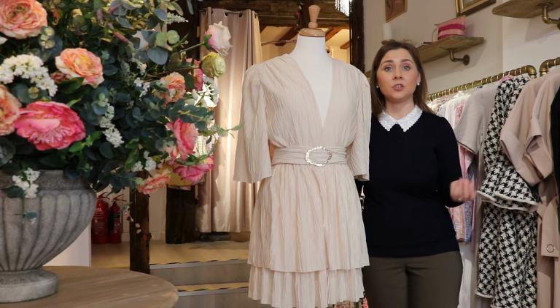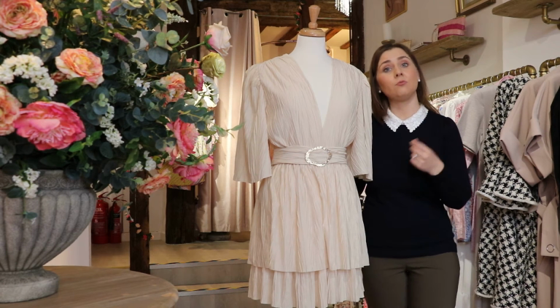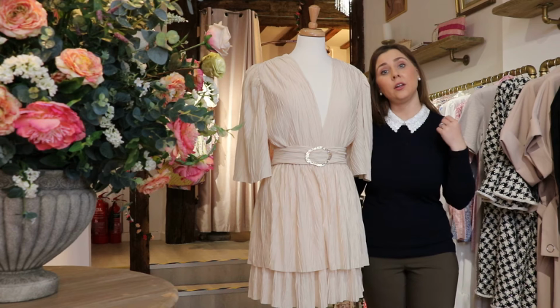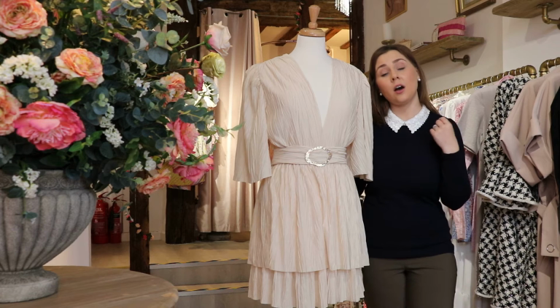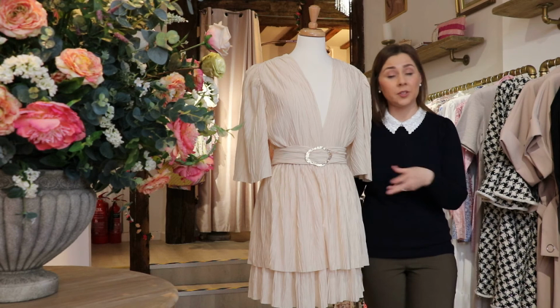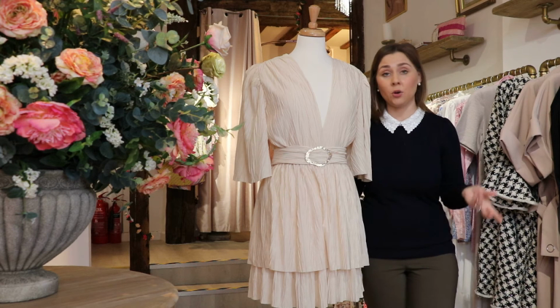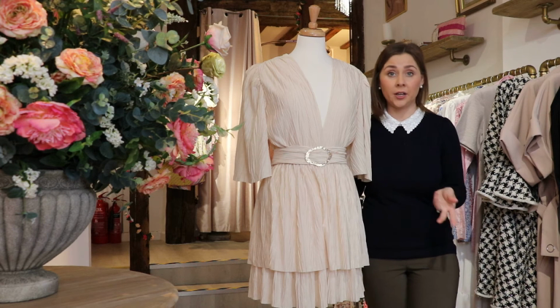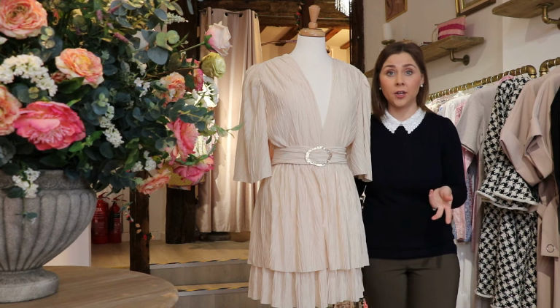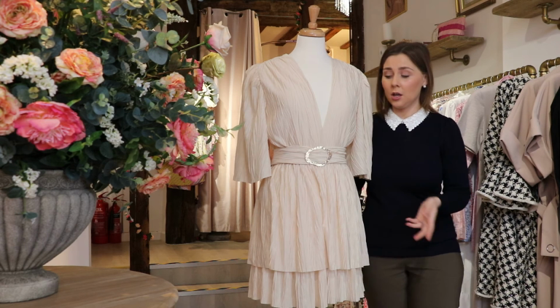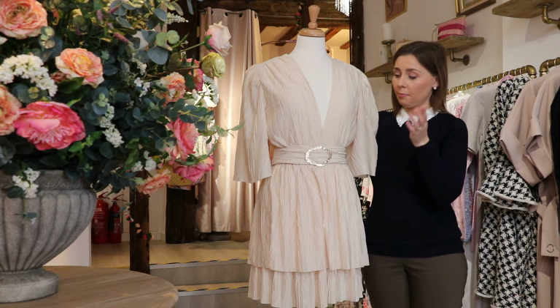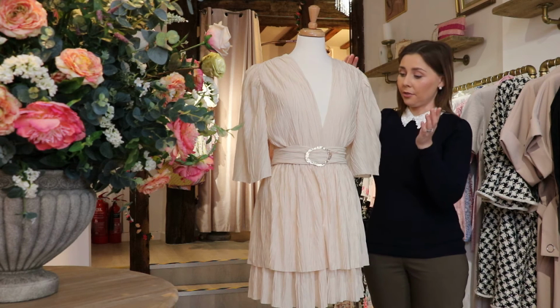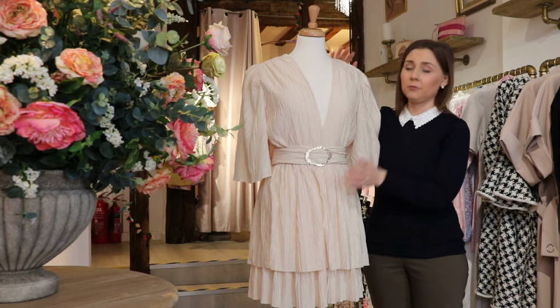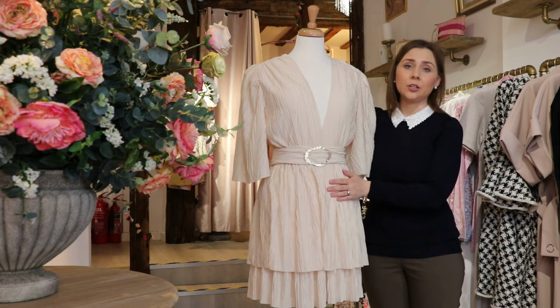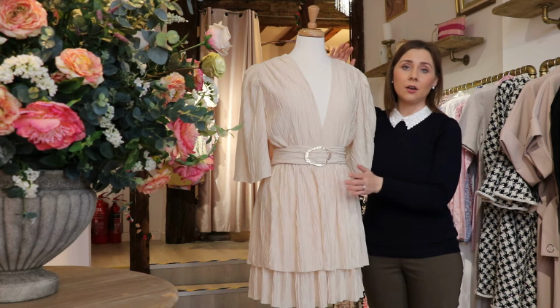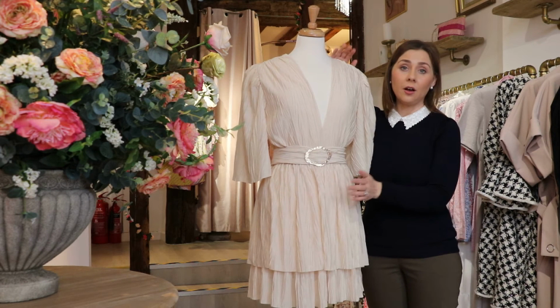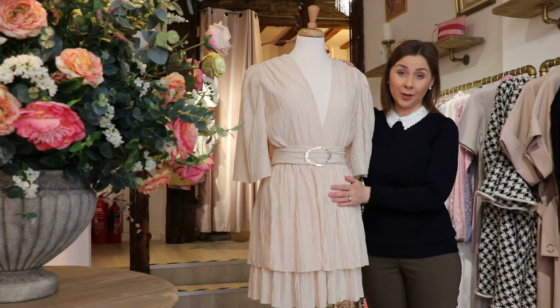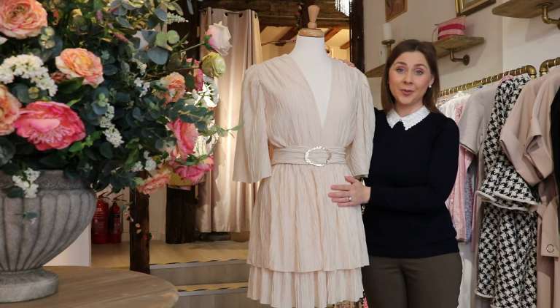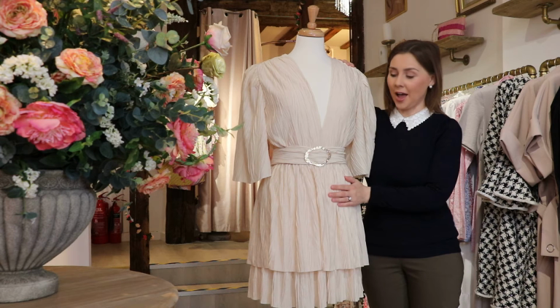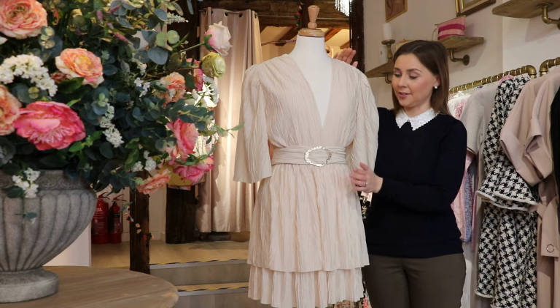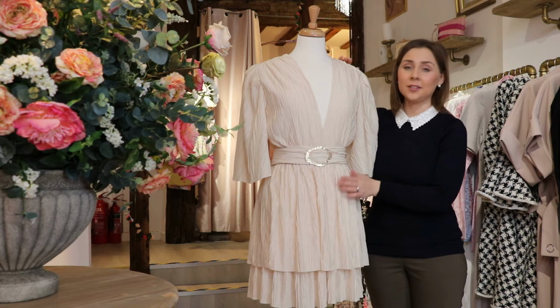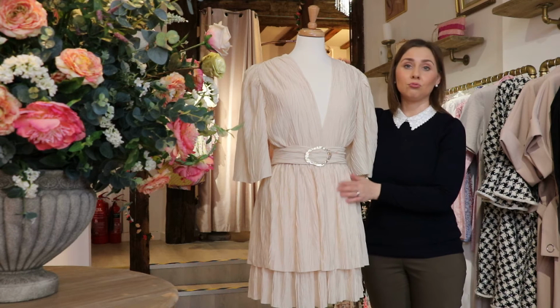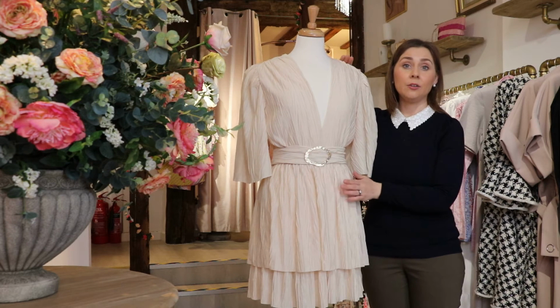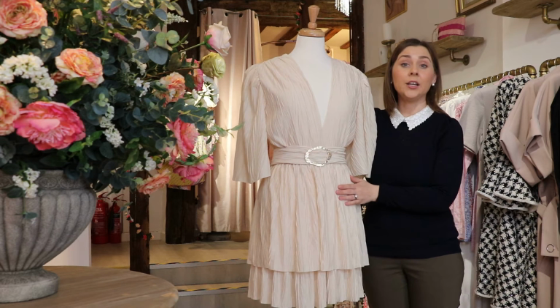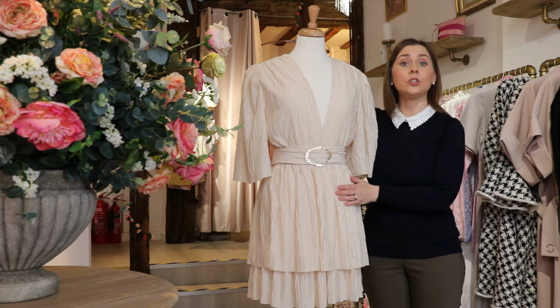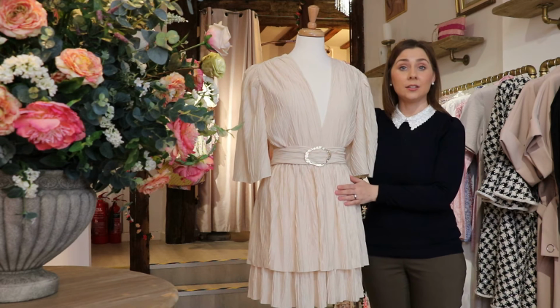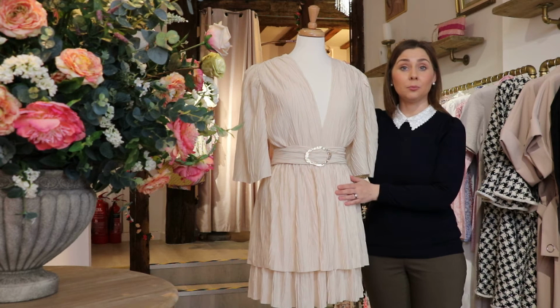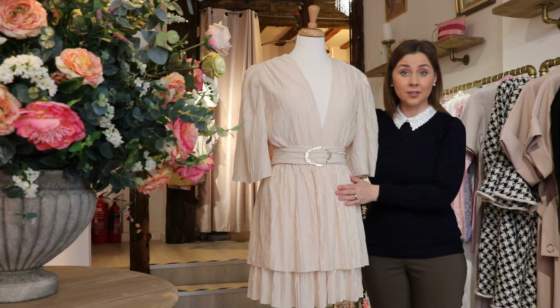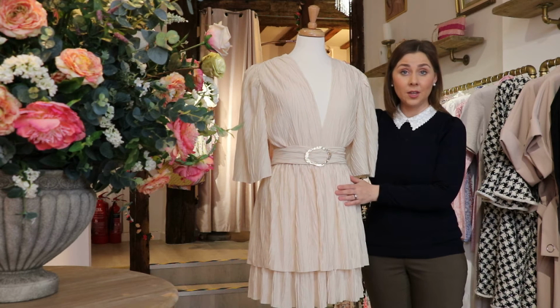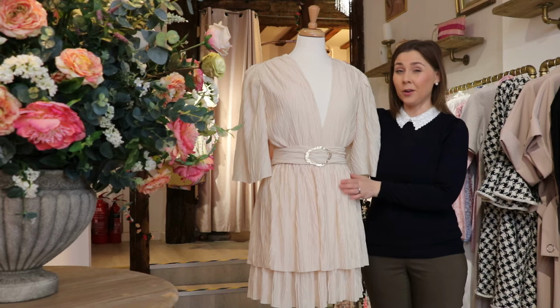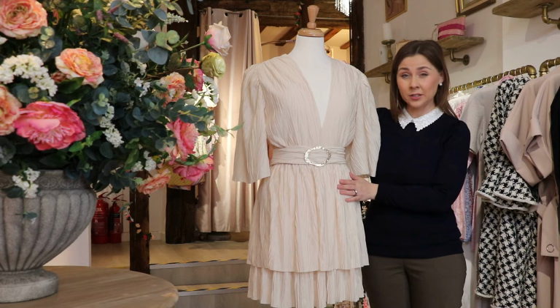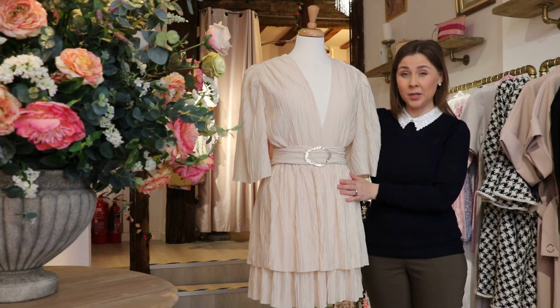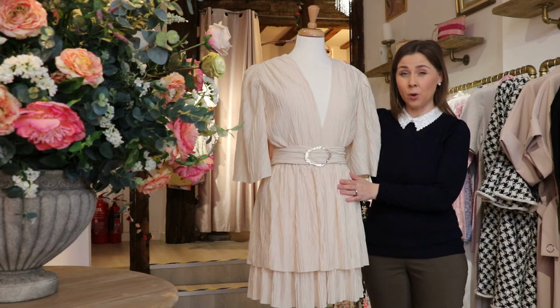It all depends on your accessories. Accessories can really make or break an outfit, but the foundations are the clothes. And this is a really, really good transitional piece — a versatile piece as well.